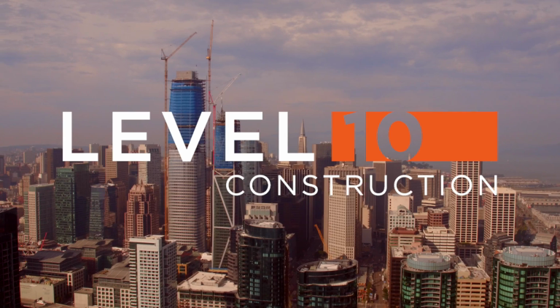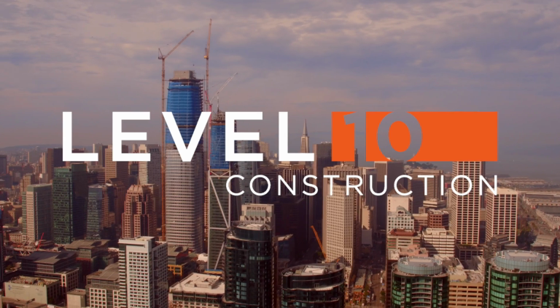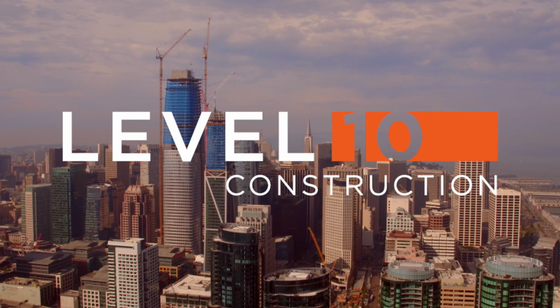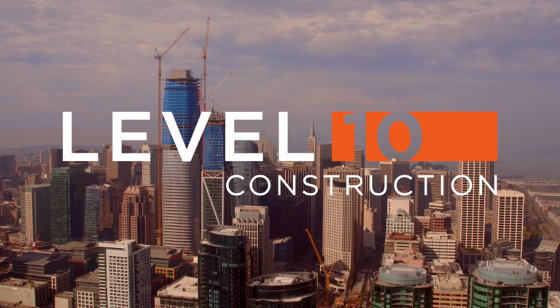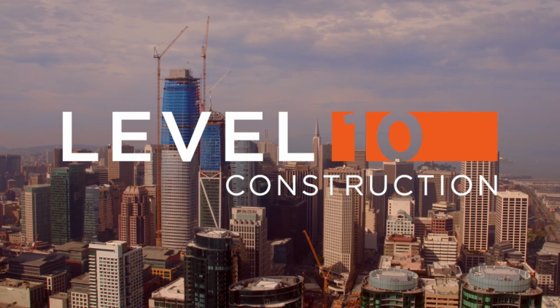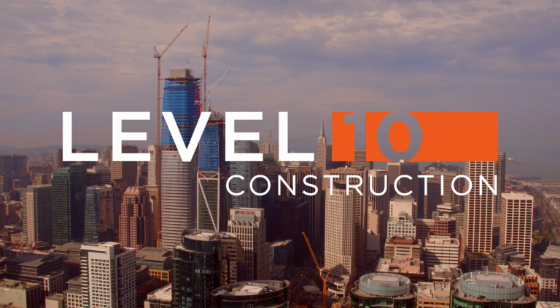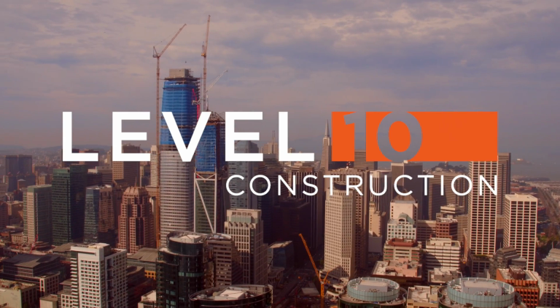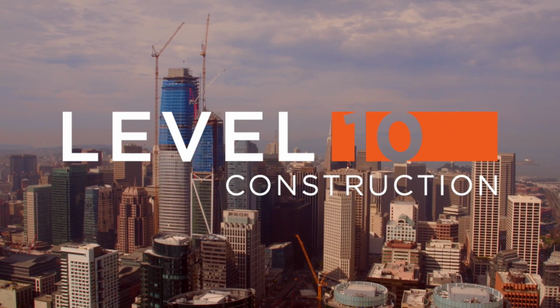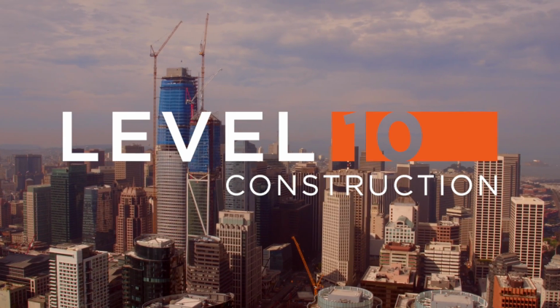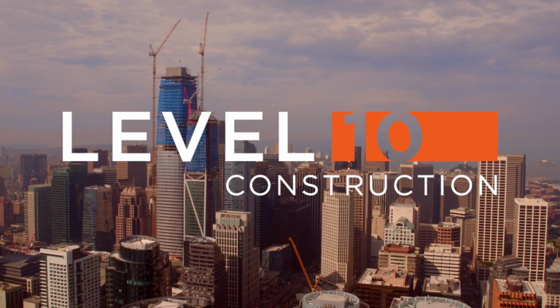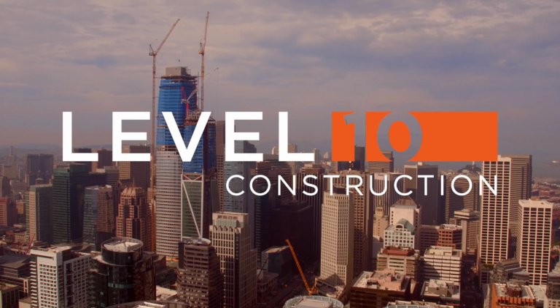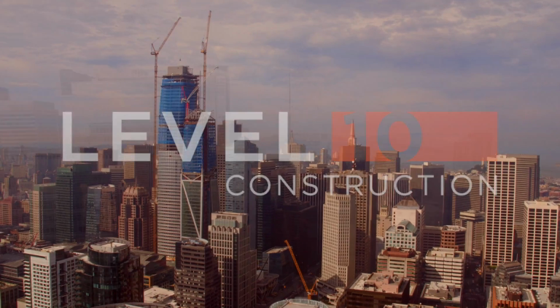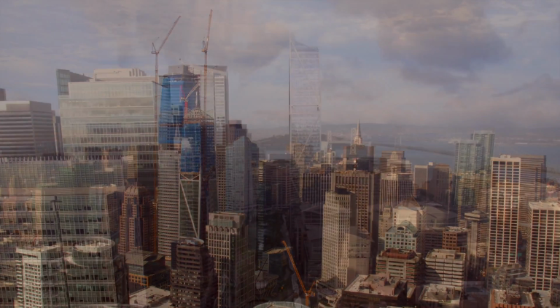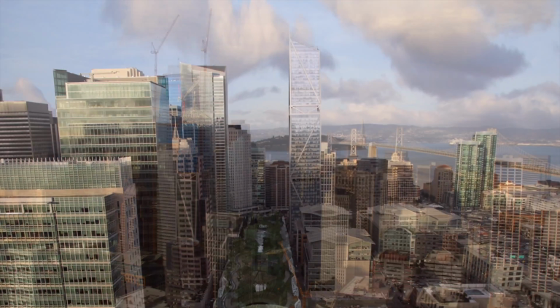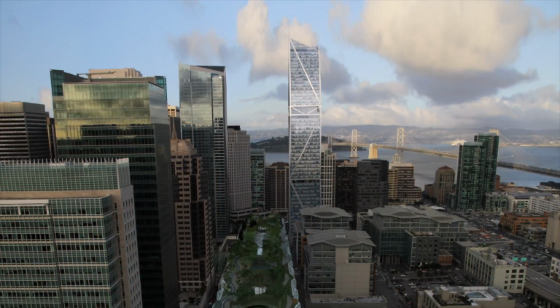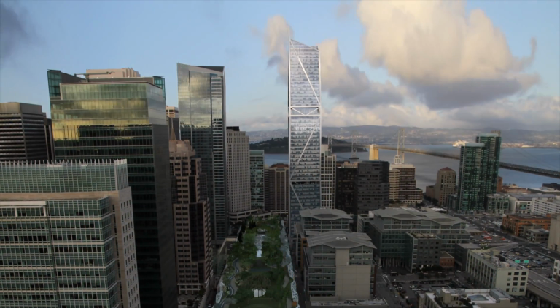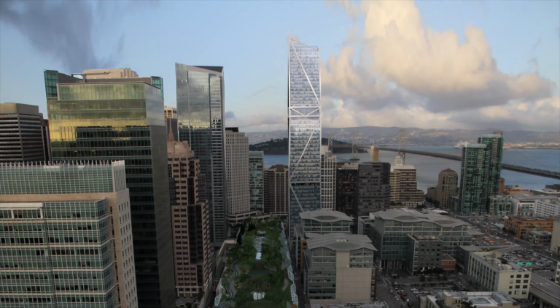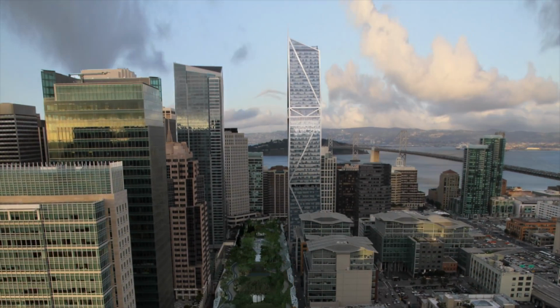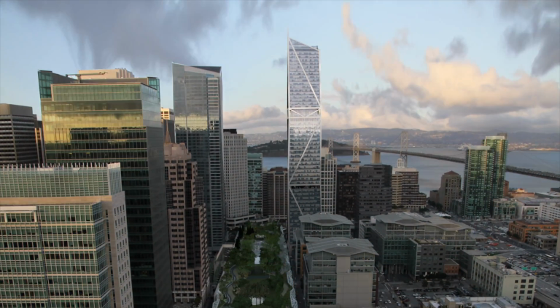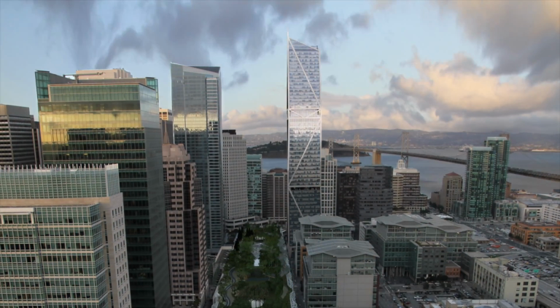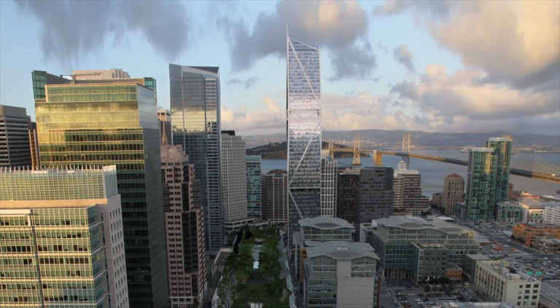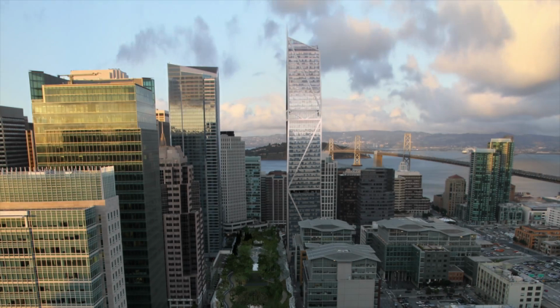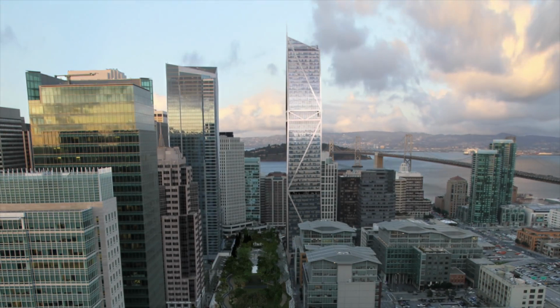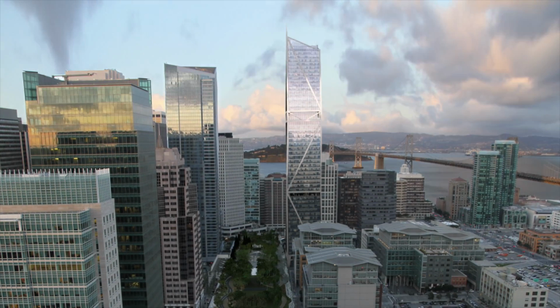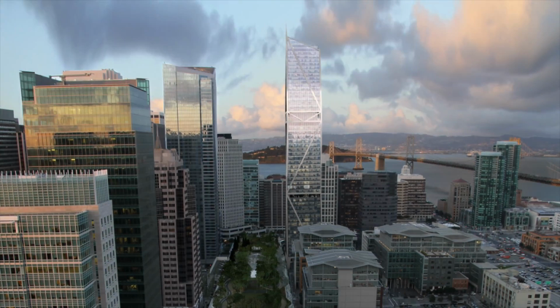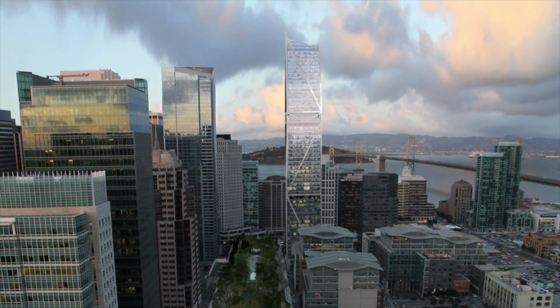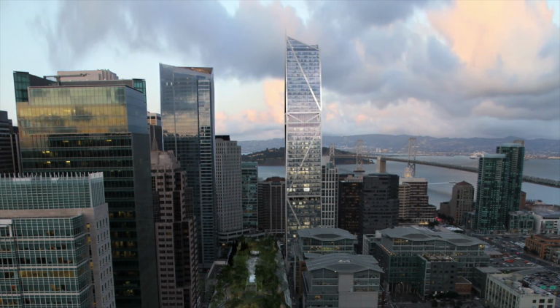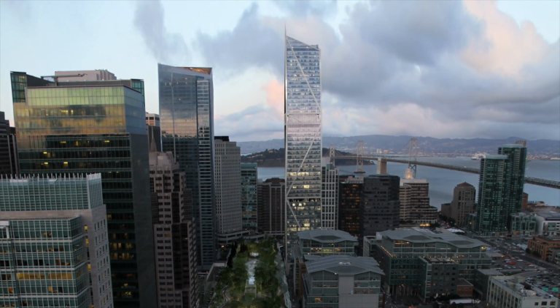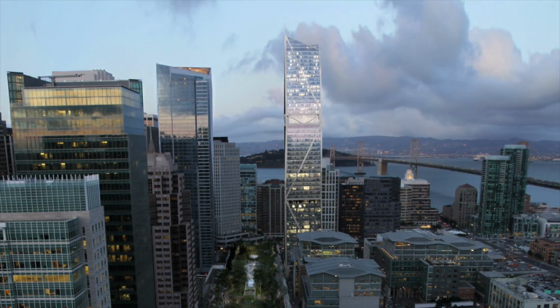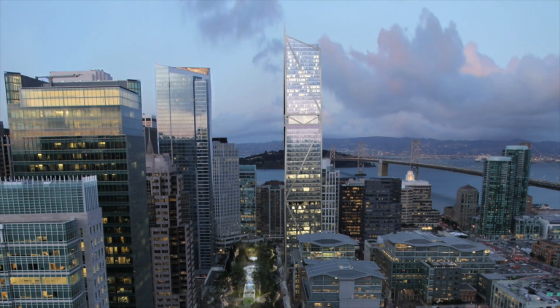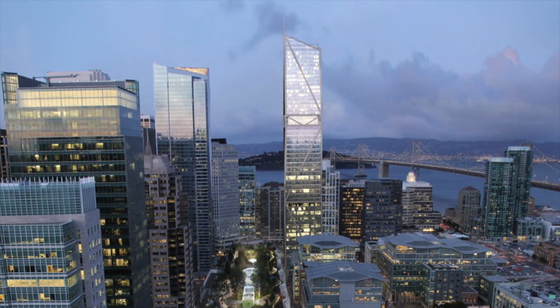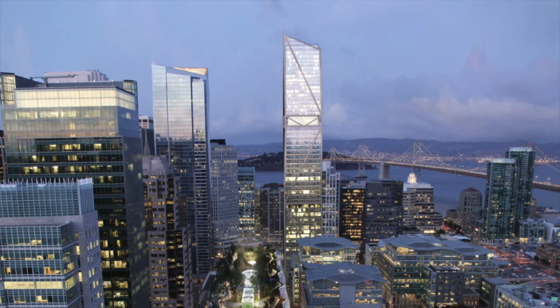Level 10 Construction introduces you to San Francisco's 181 Fremont. 181 Fremont rises 800 feet above the San Francisco skyline, making it the third tallest building in San Francisco.